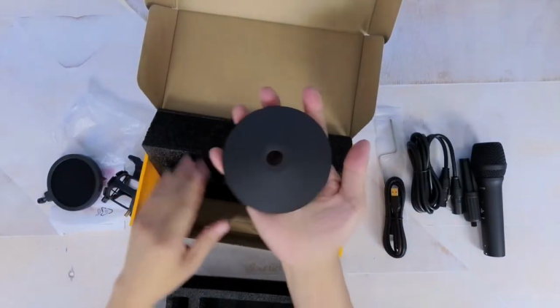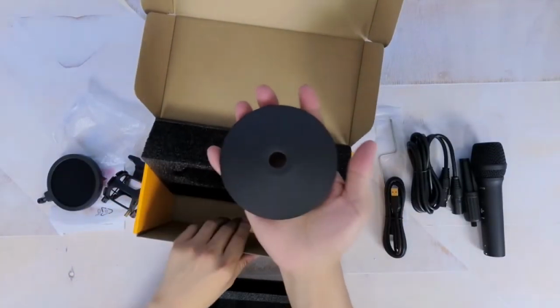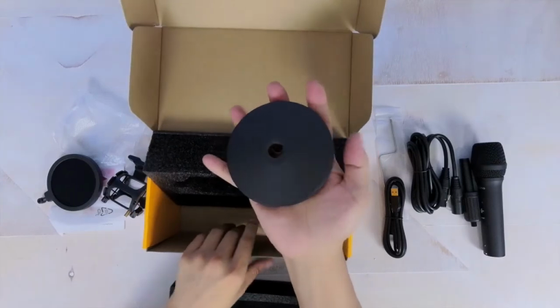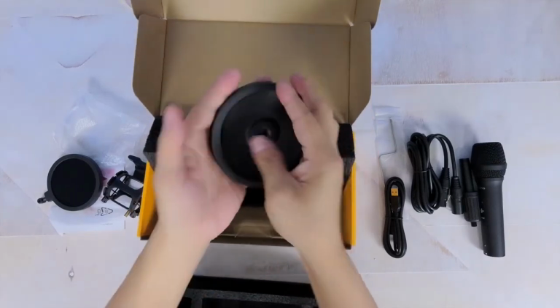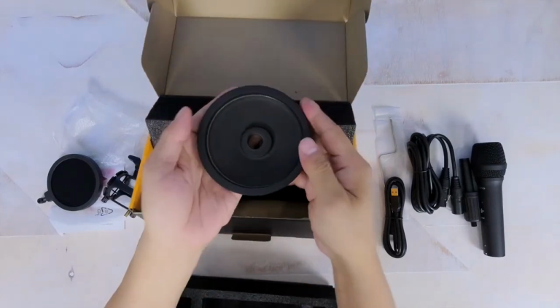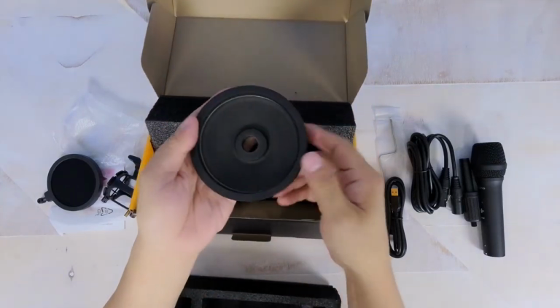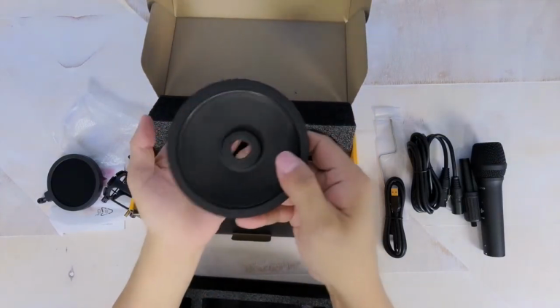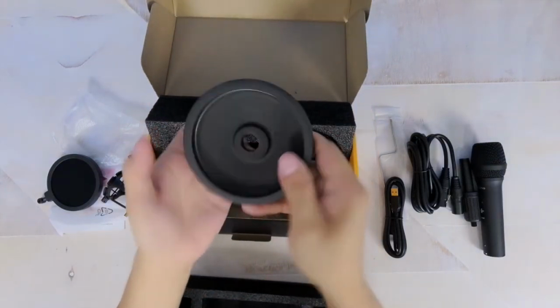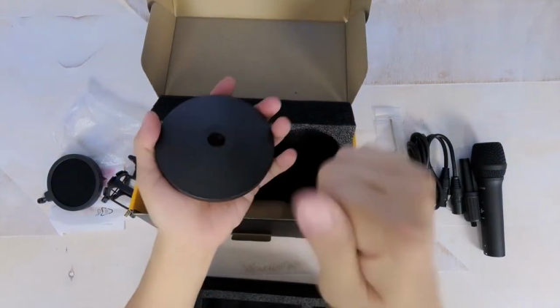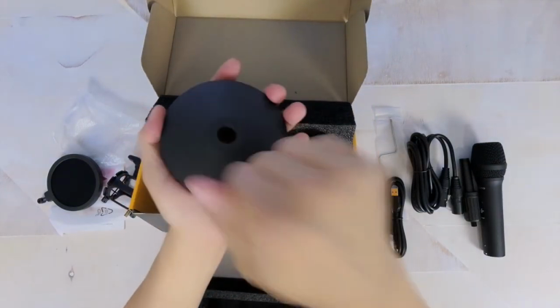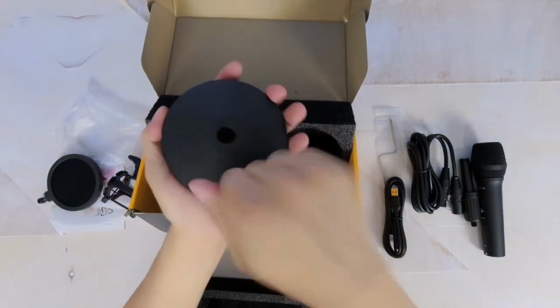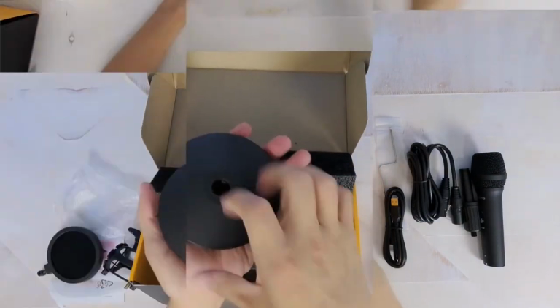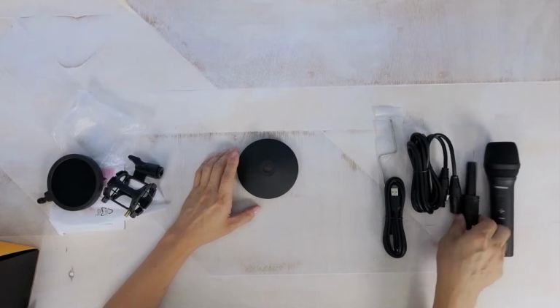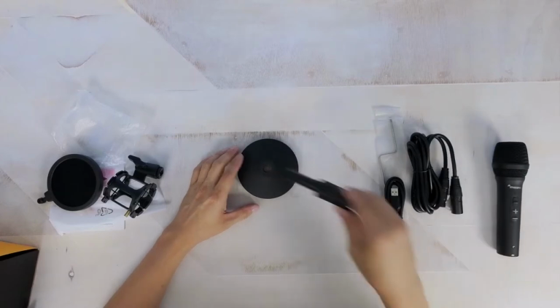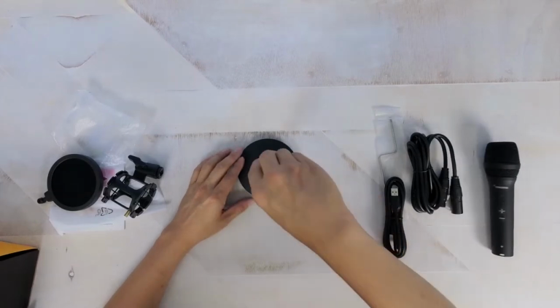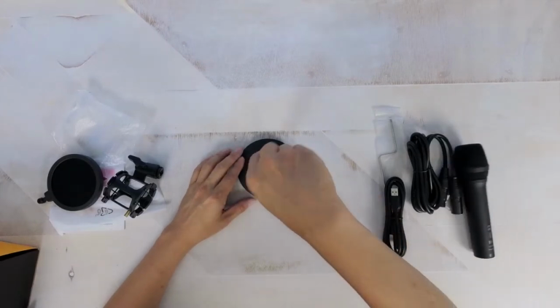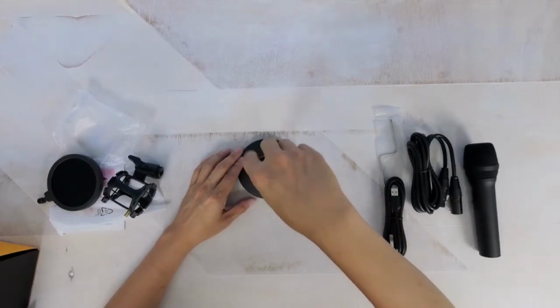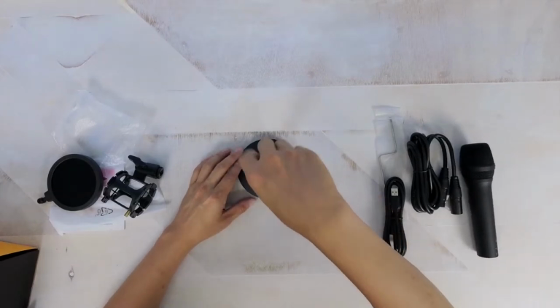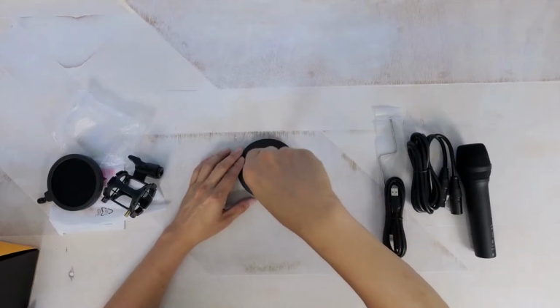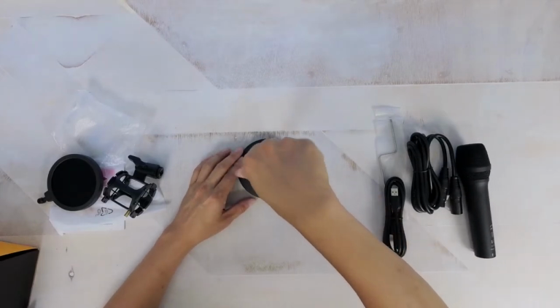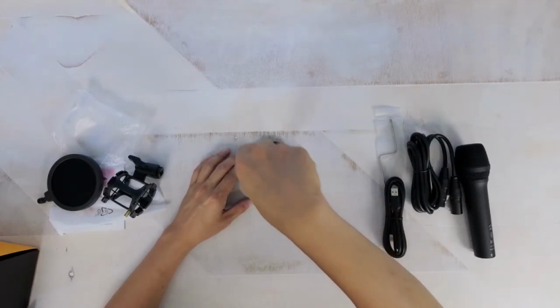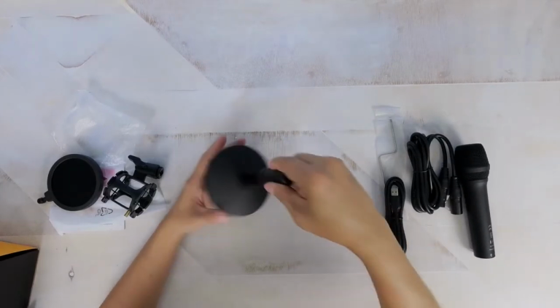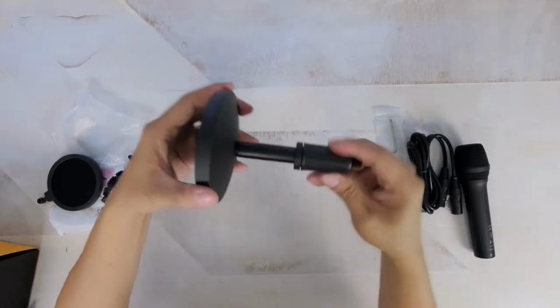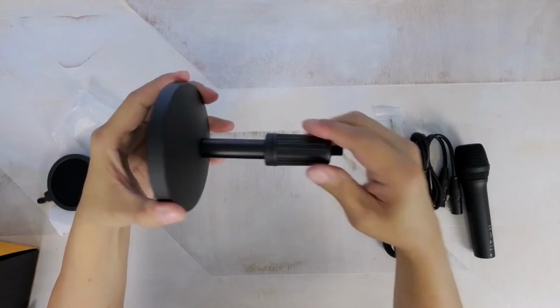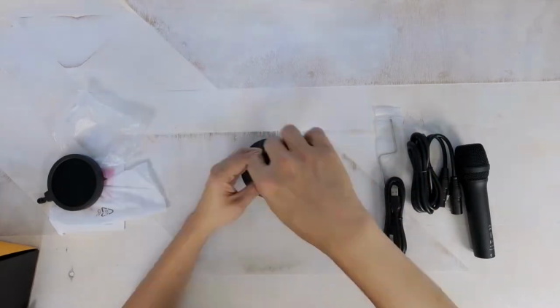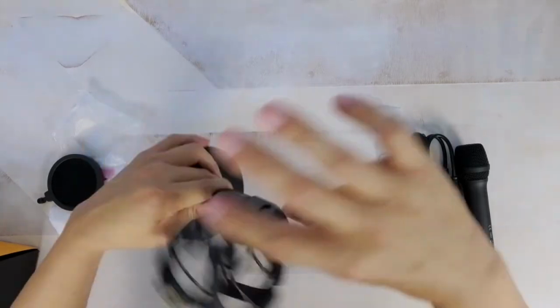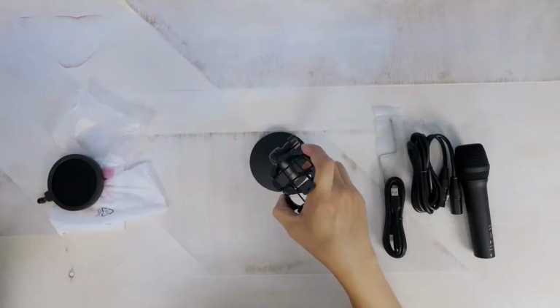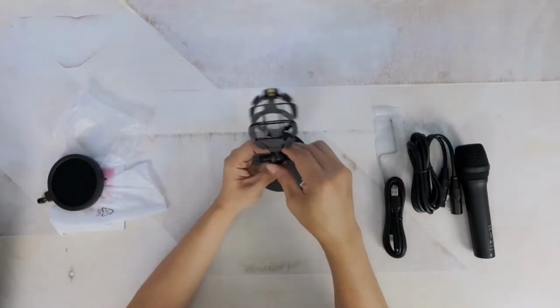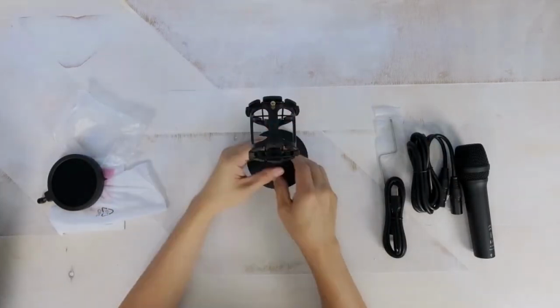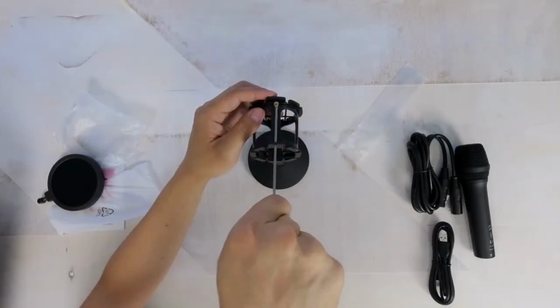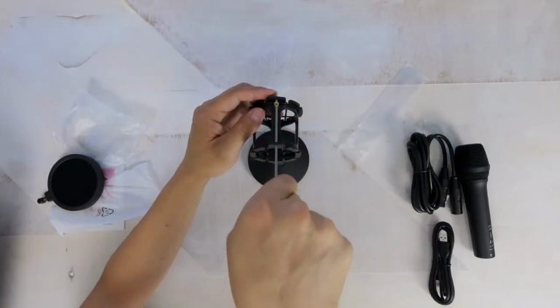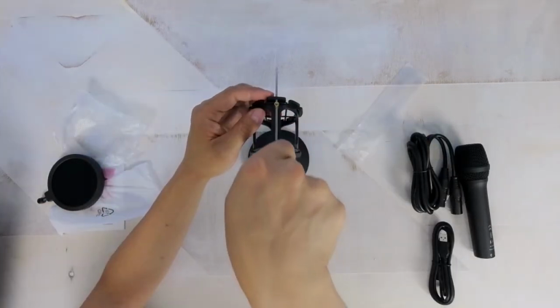The base of the microphone is a heavy cast iron-like material which would definitely keep the entire microphone from moving around. Assembly was pretty easy and fairly quick, and assembled it looks pretty durable.